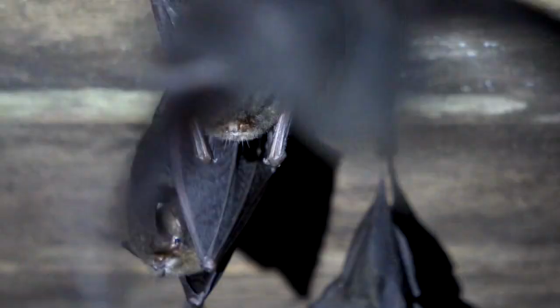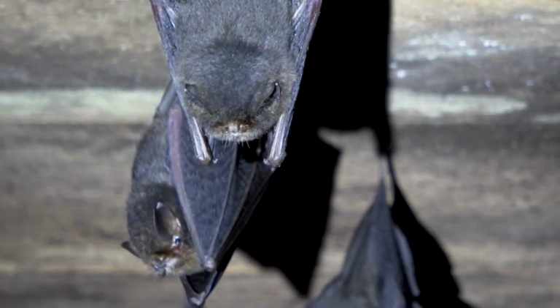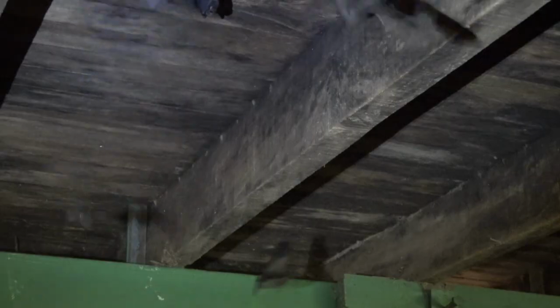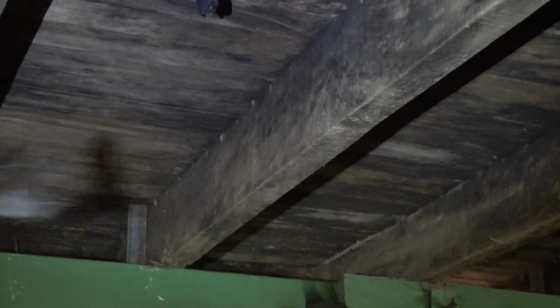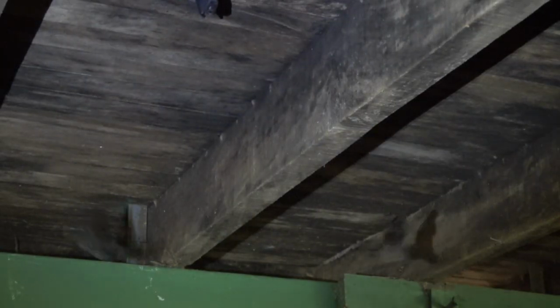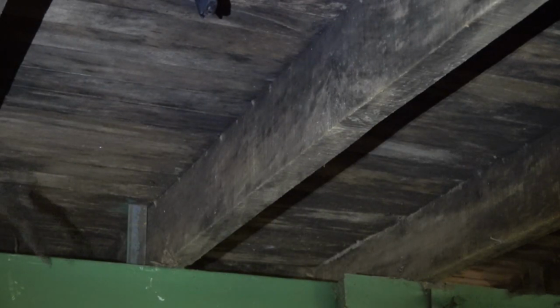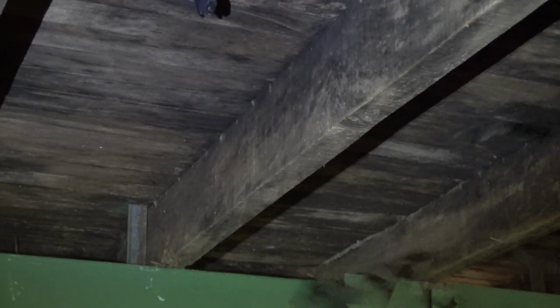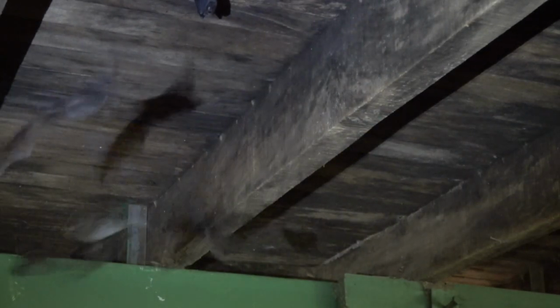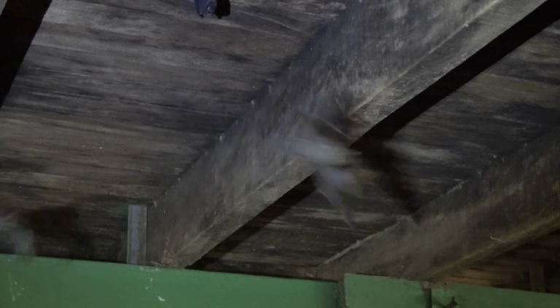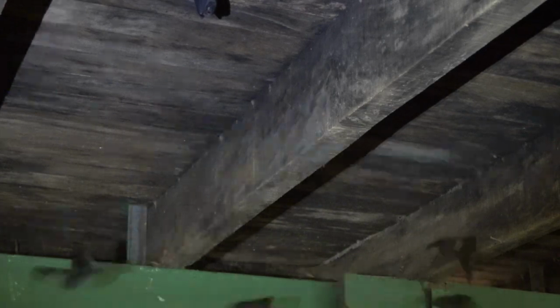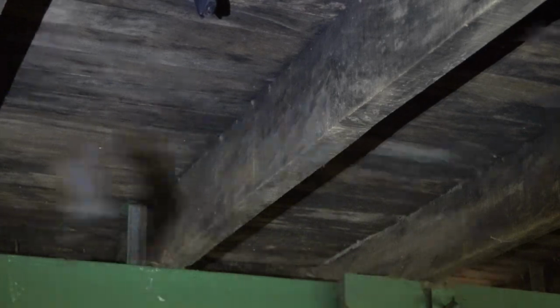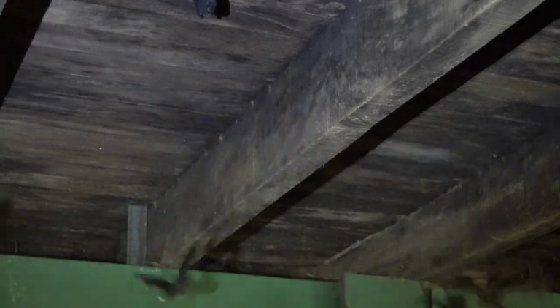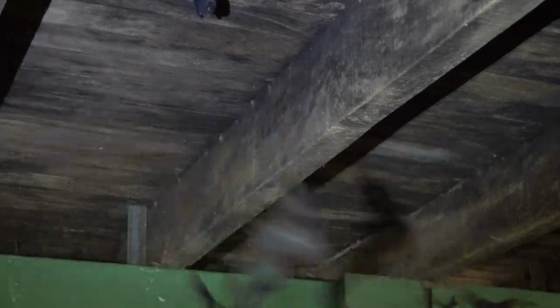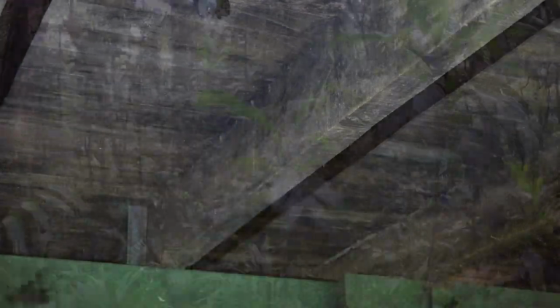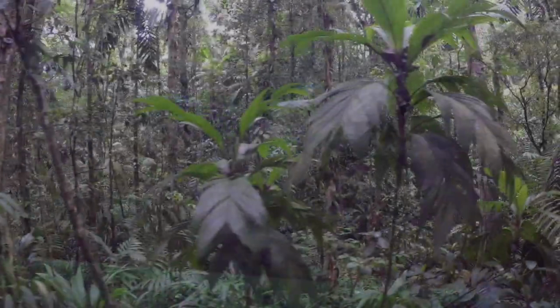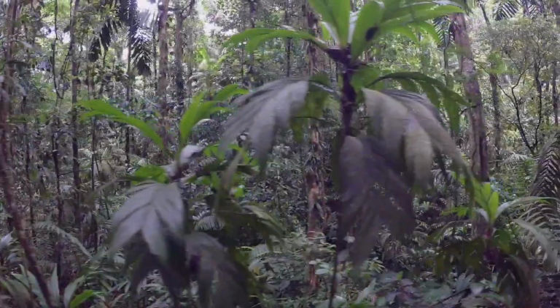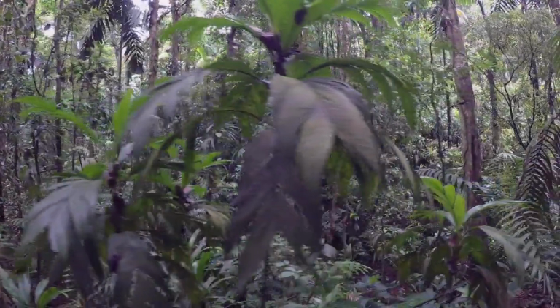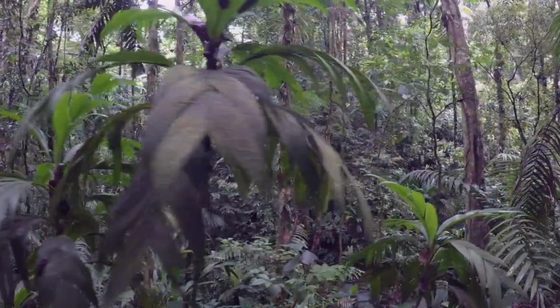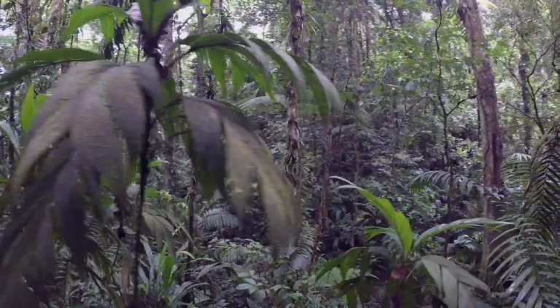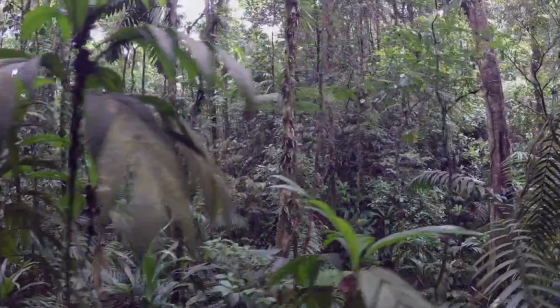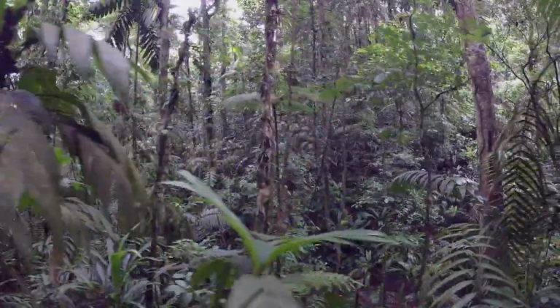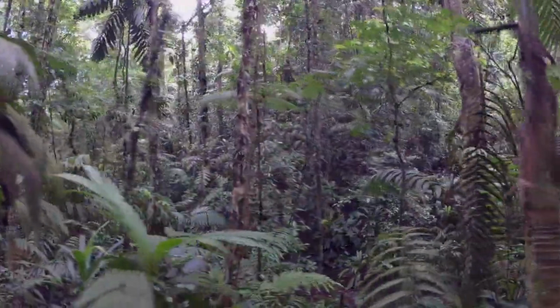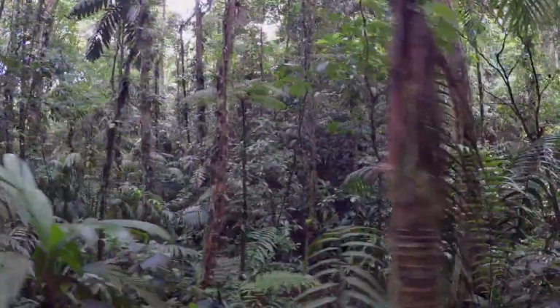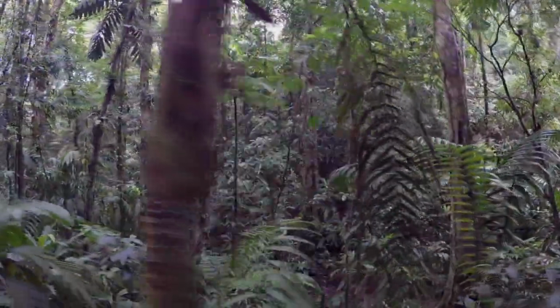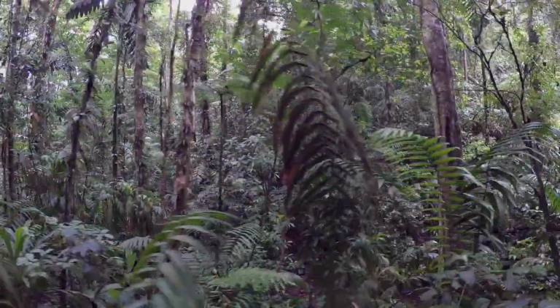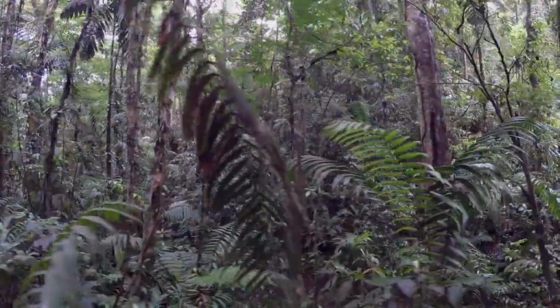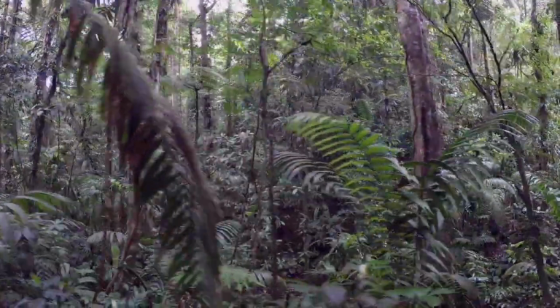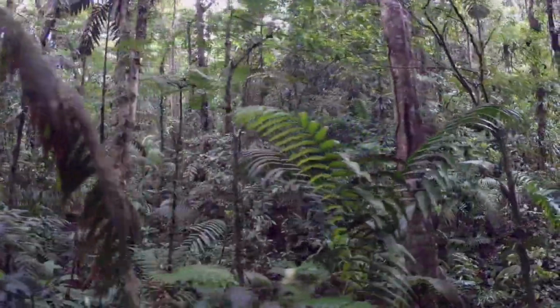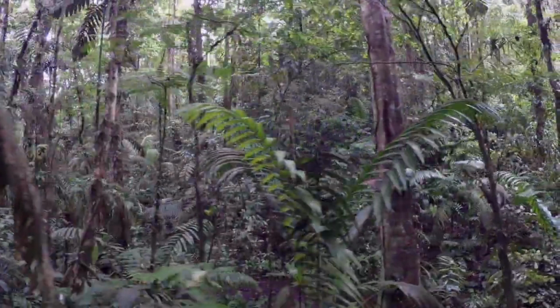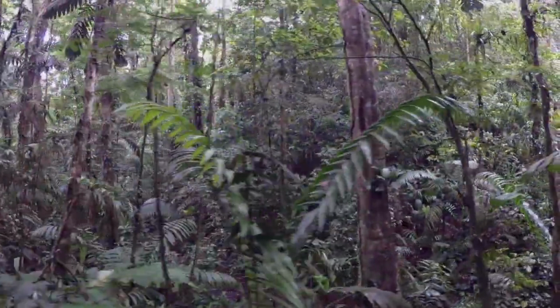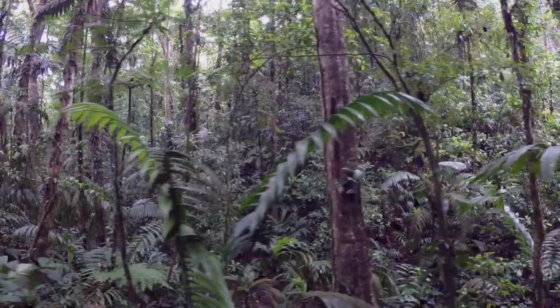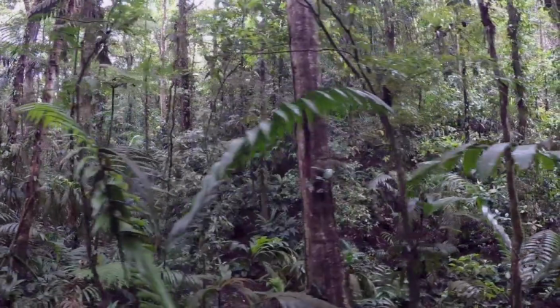Thumbless bats are usually found in caves and hollow logs, and in colonies of 100 to 150 individuals. Biologists comment that they seem to fly slowly and low, like morpho butterflies.